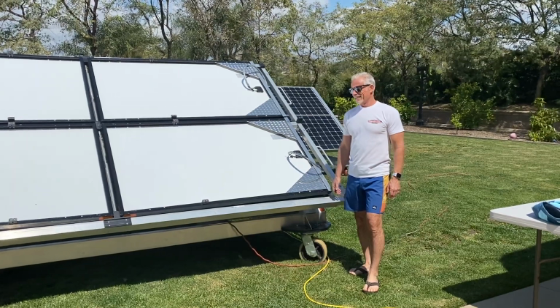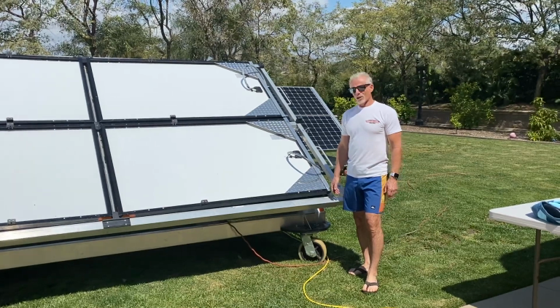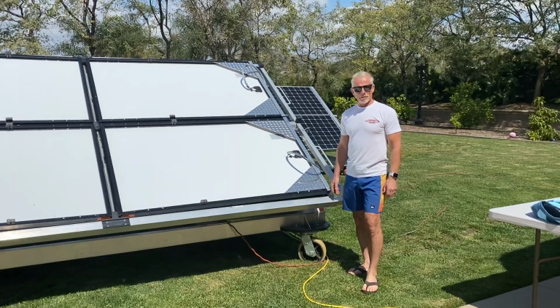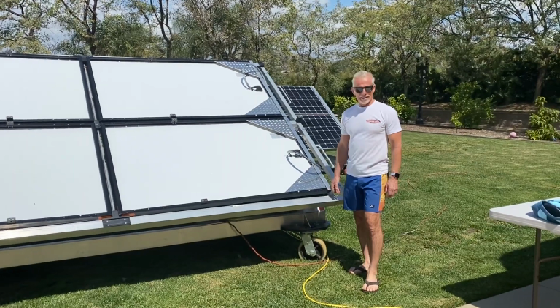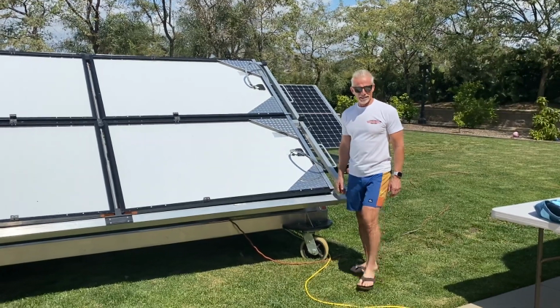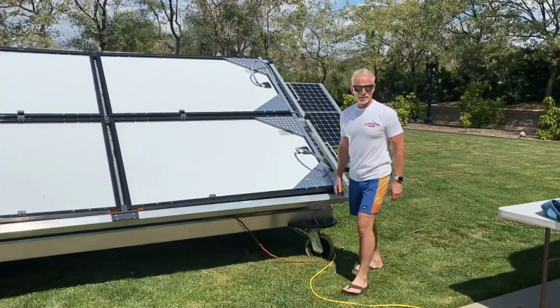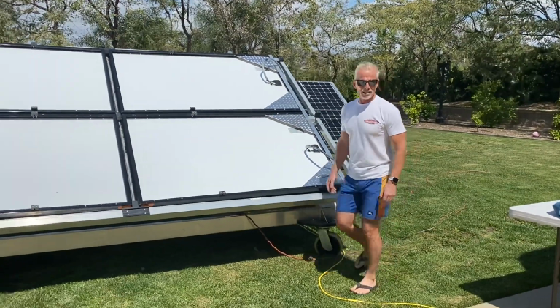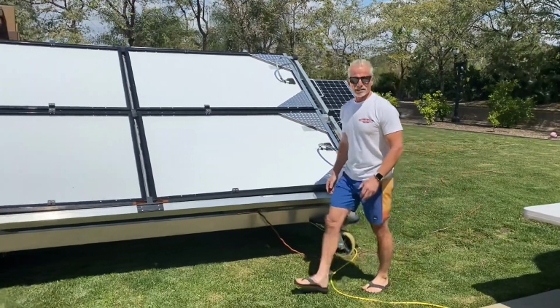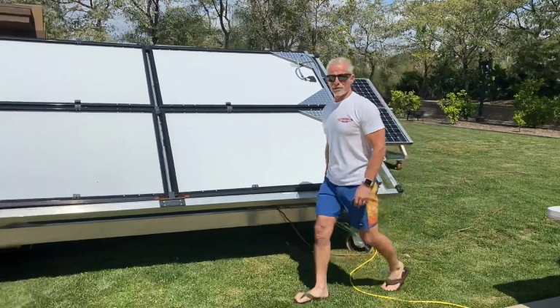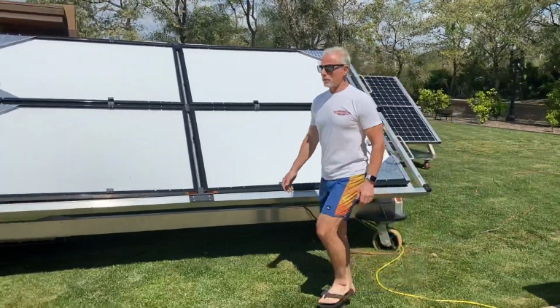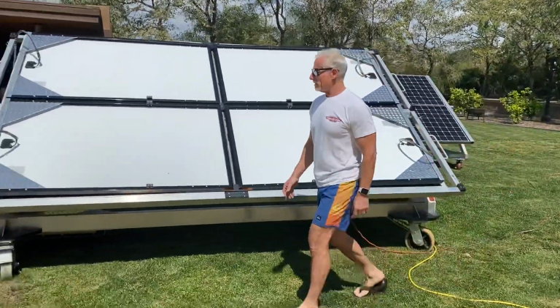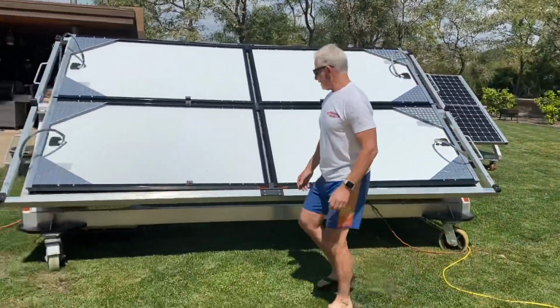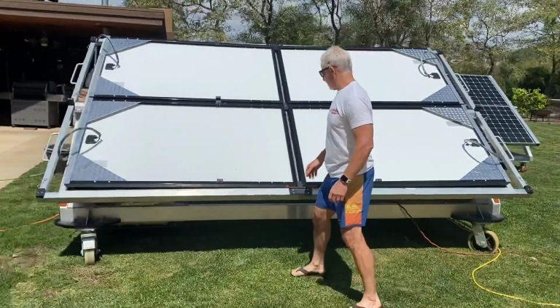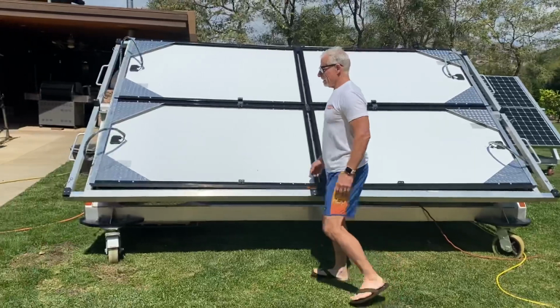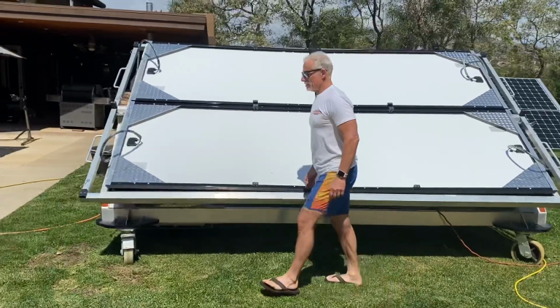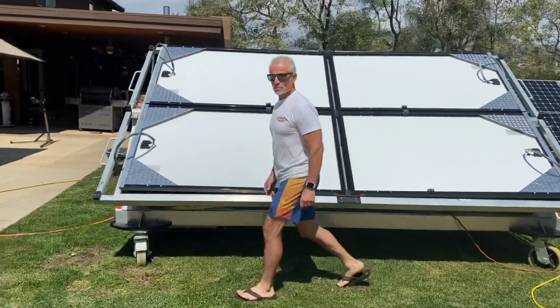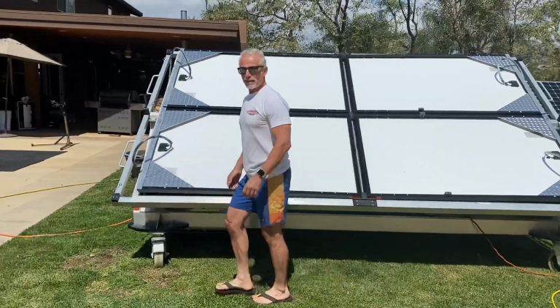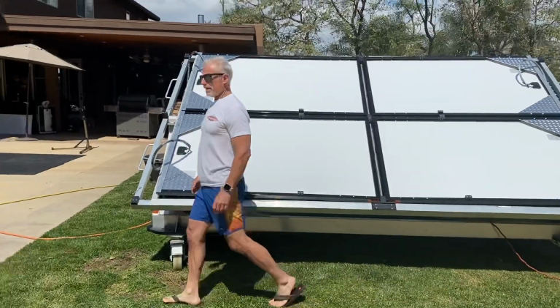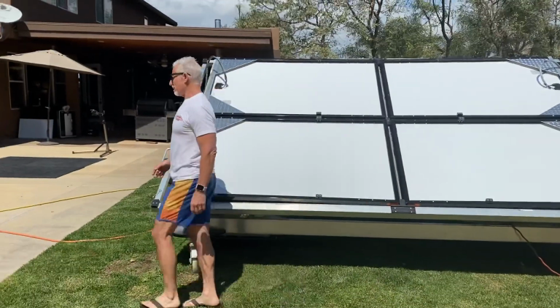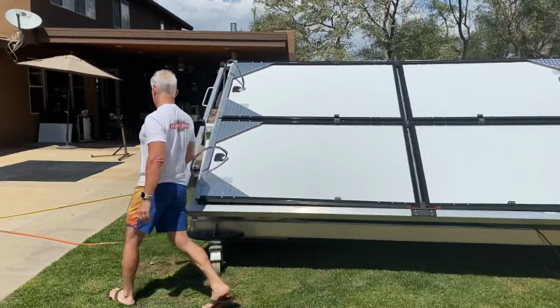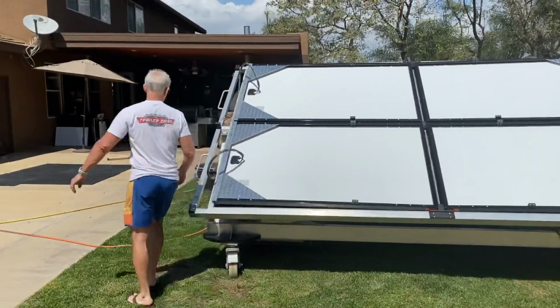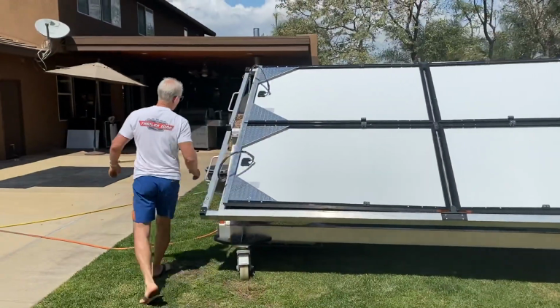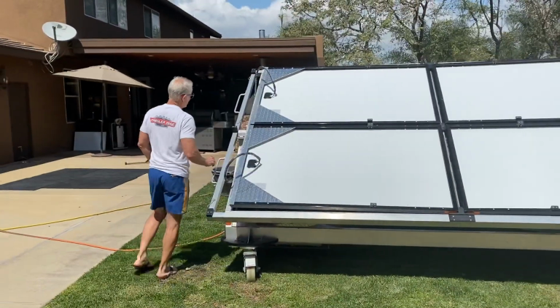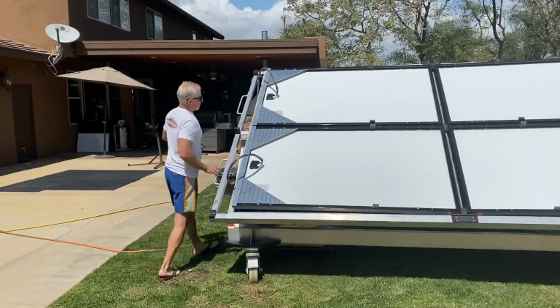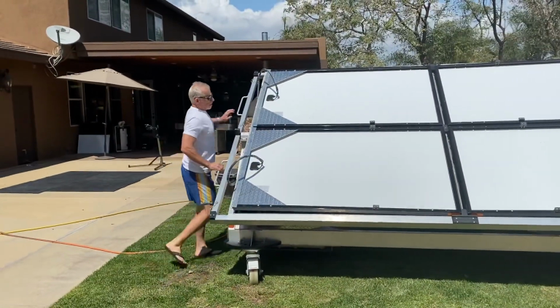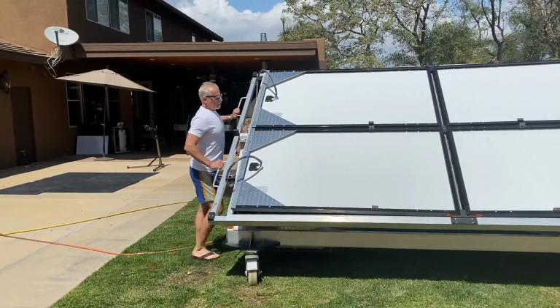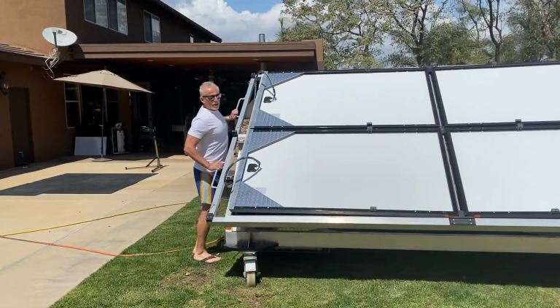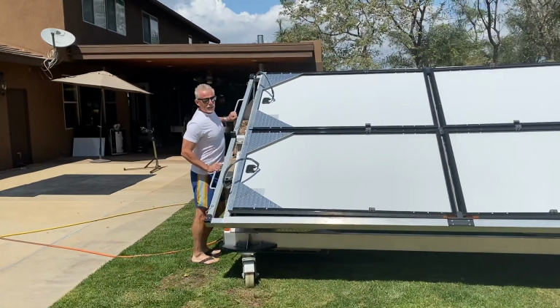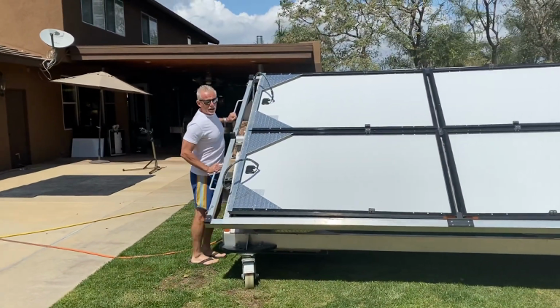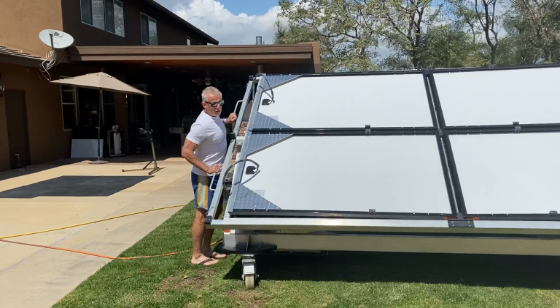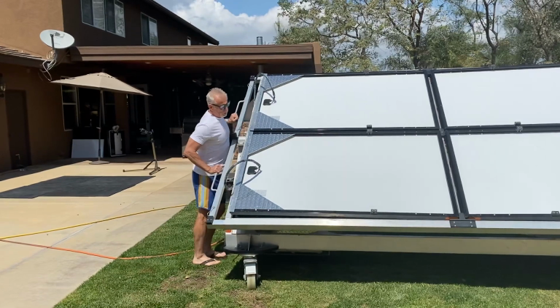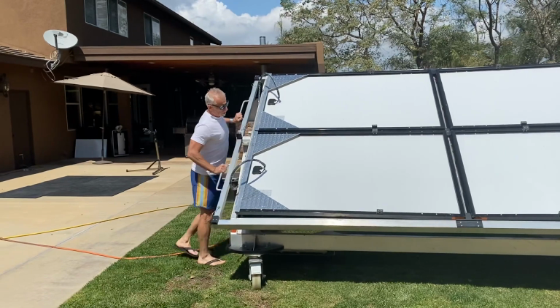Hello everybody, I'm Scott Douglas. I'm here with my wife Diana. She is manning the camera at this time. I'm going to show you how the Nighthawk 3000 works.